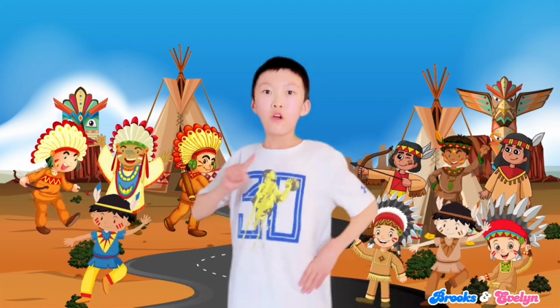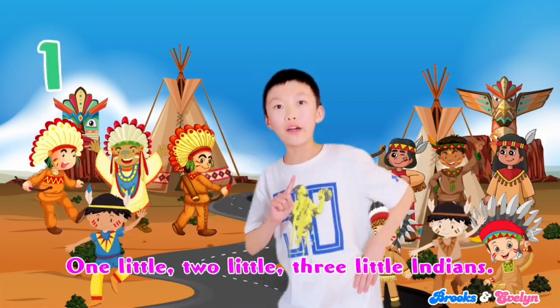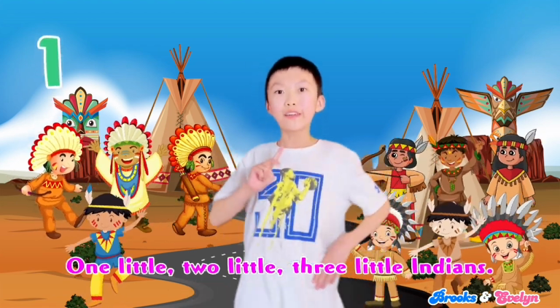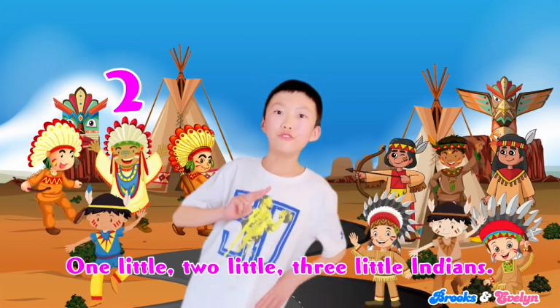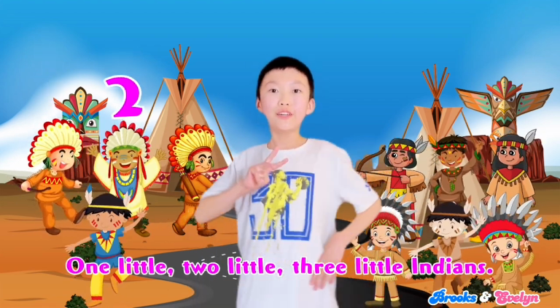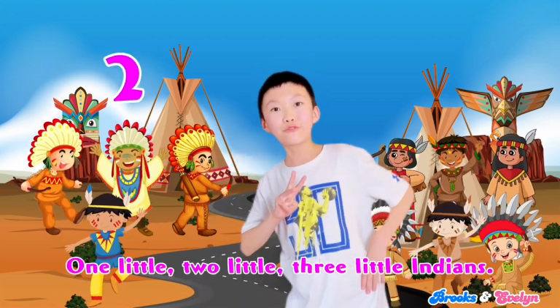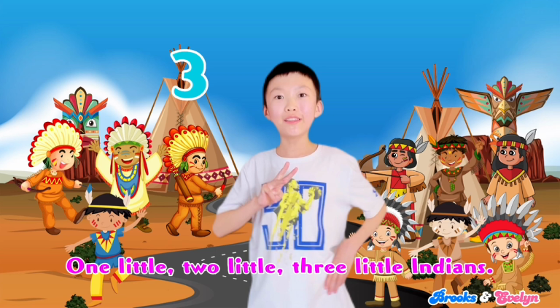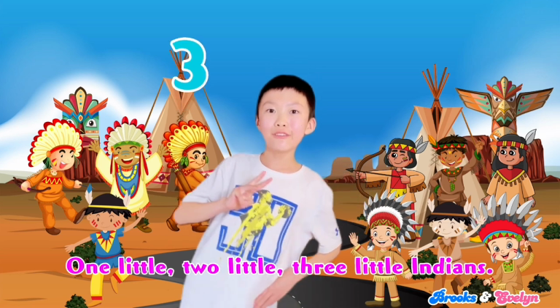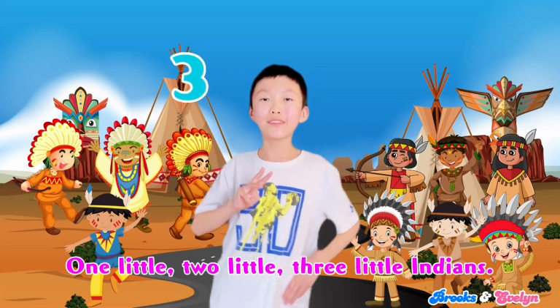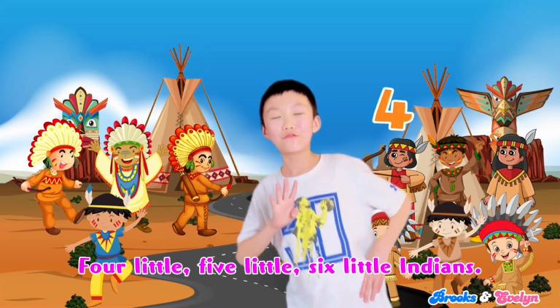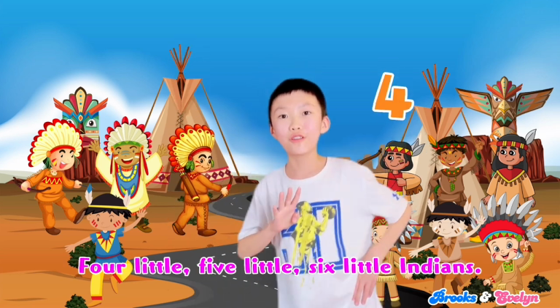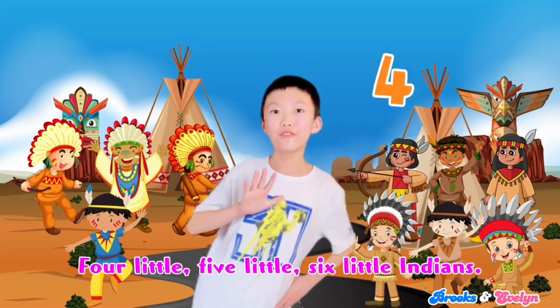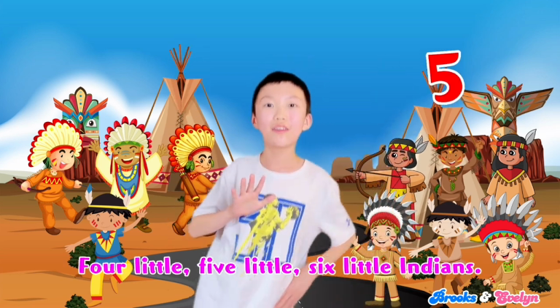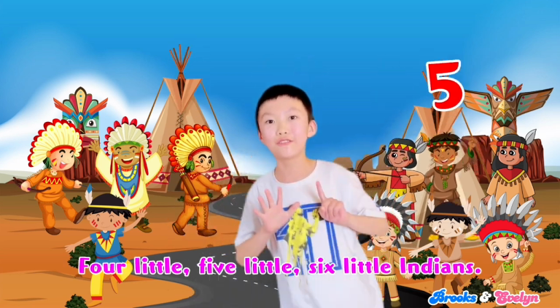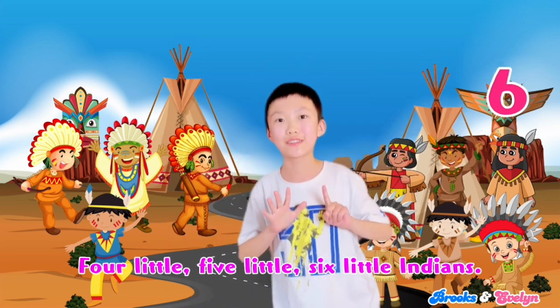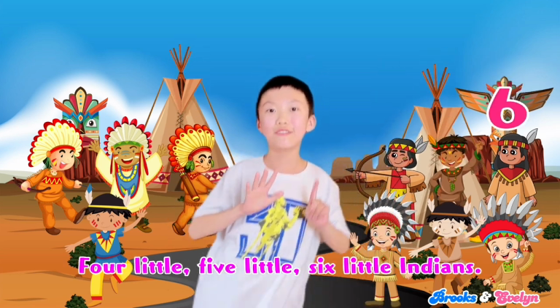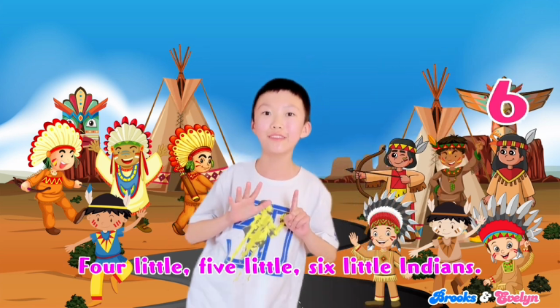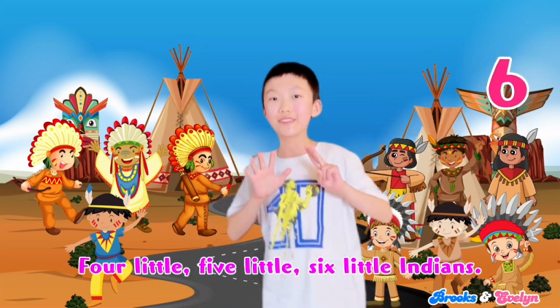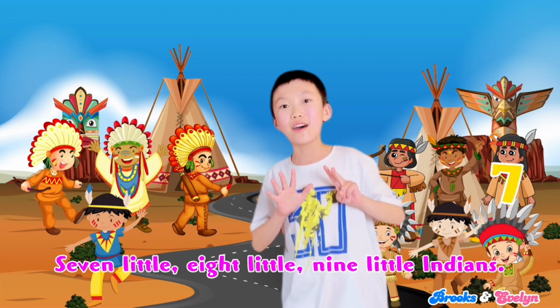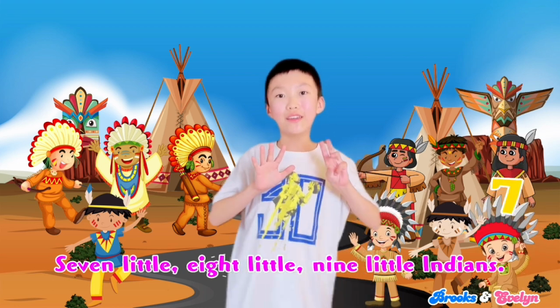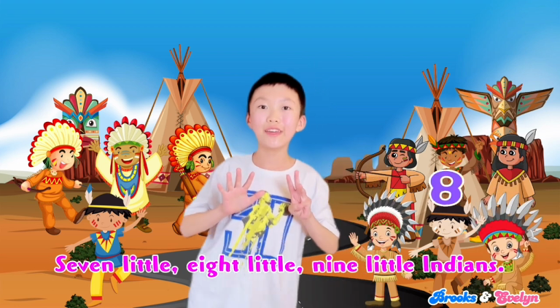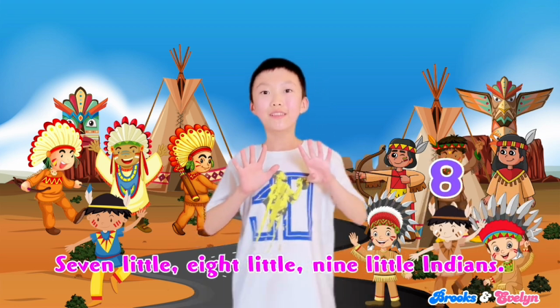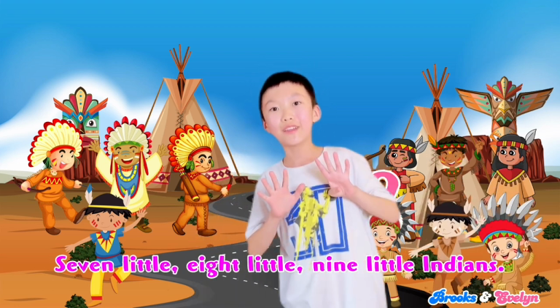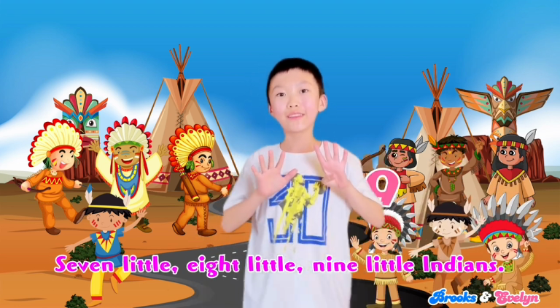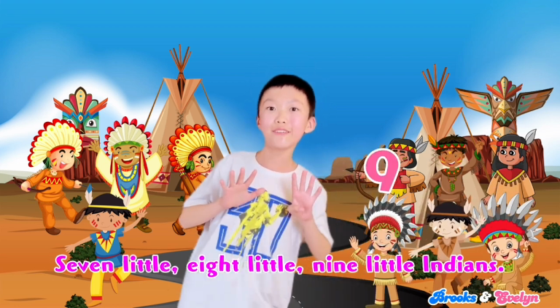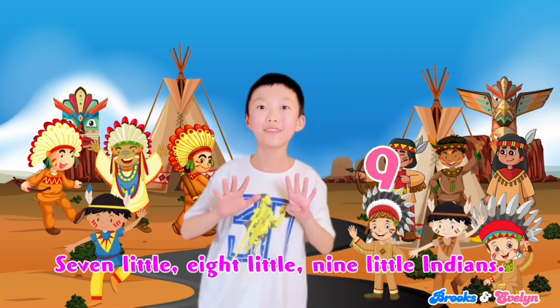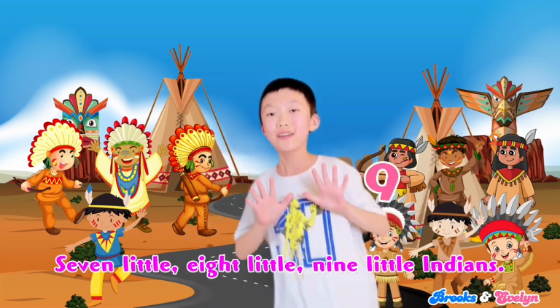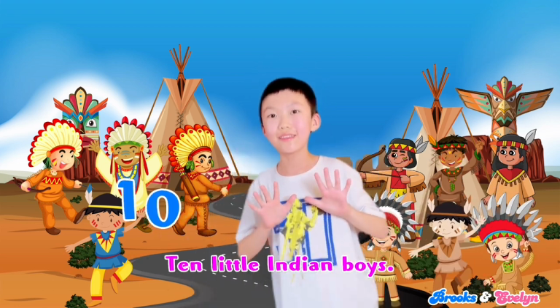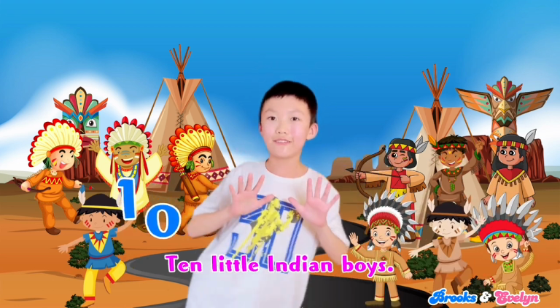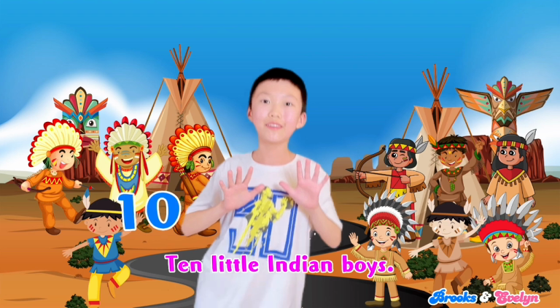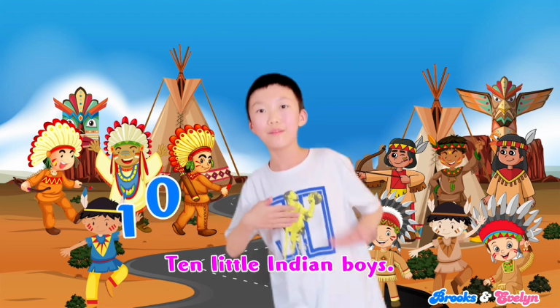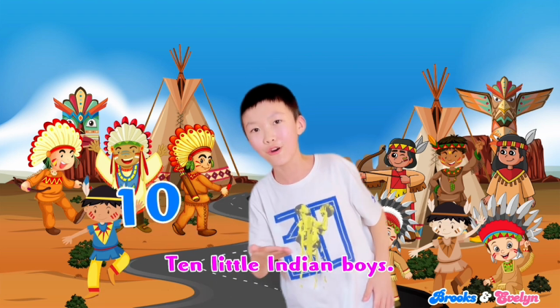One little, two little, three little Indians, four little, five little, six little Indians, seven little, eight little, nine little Indians, ten little Indian boys.